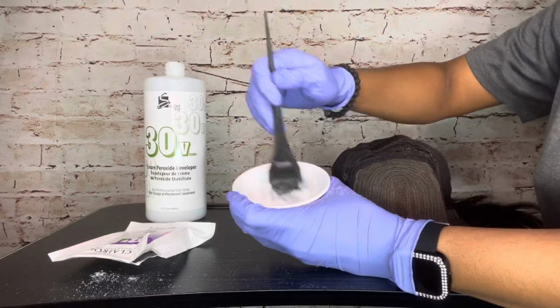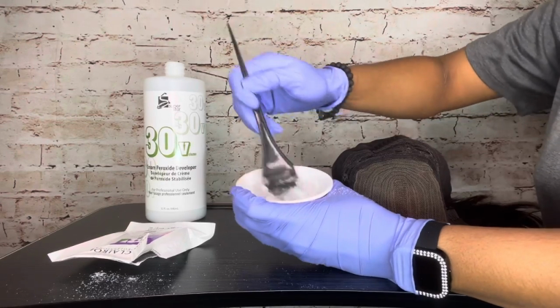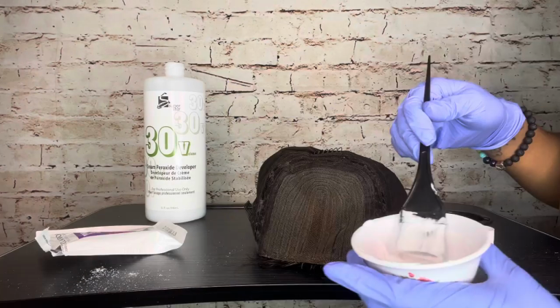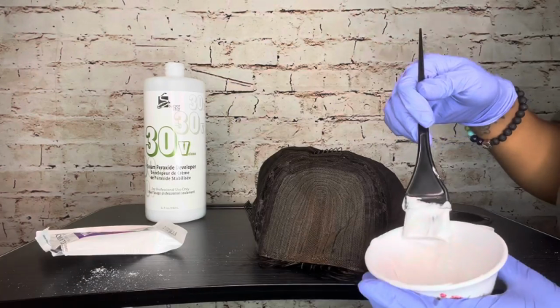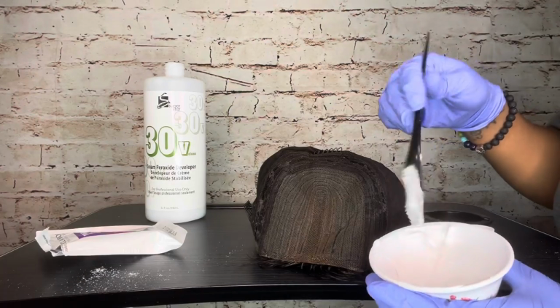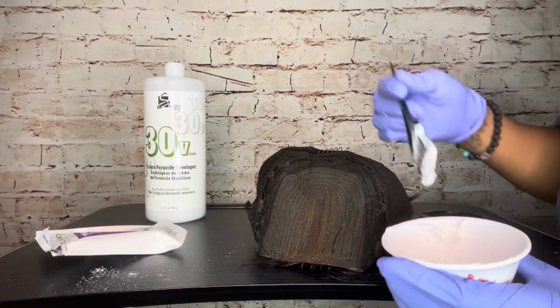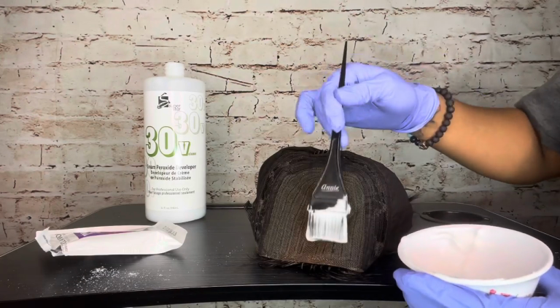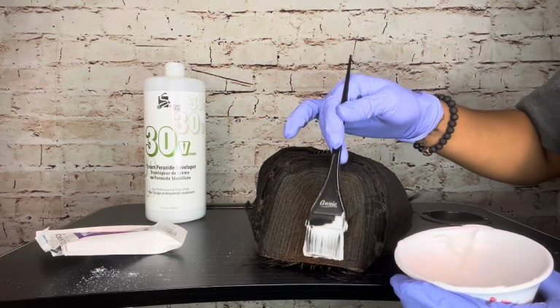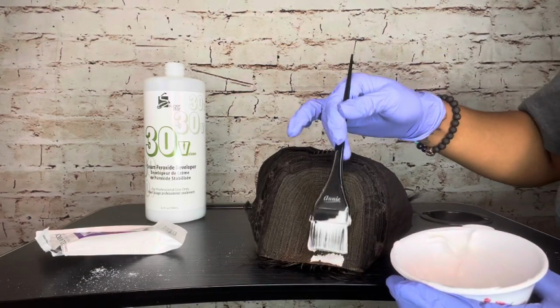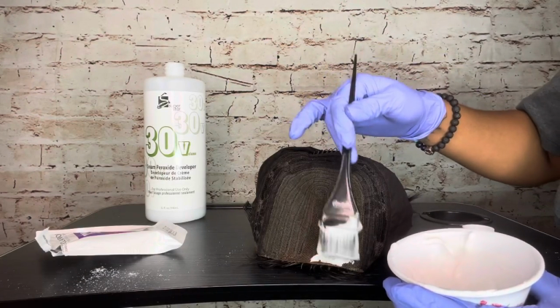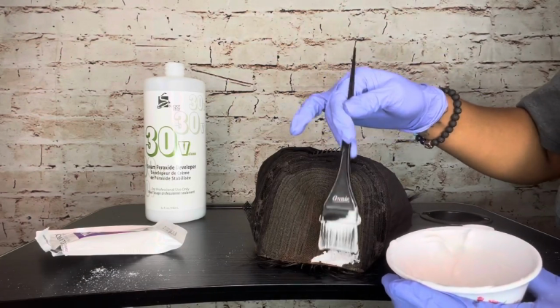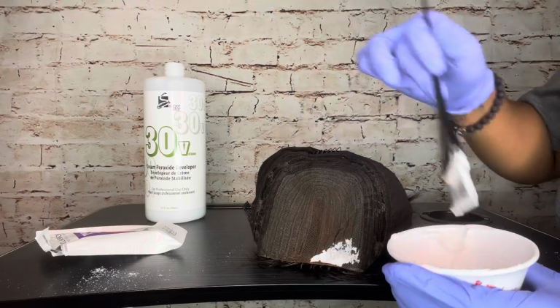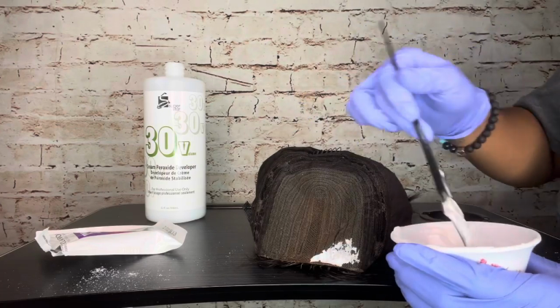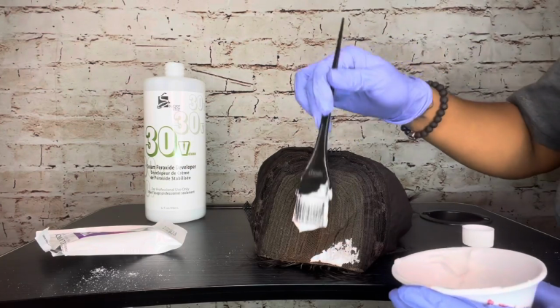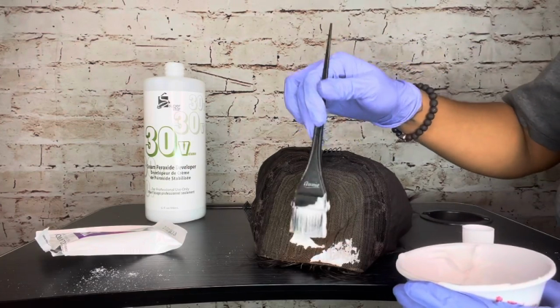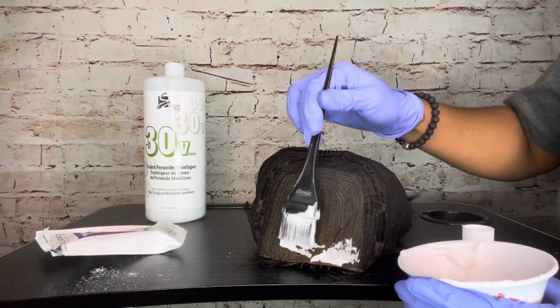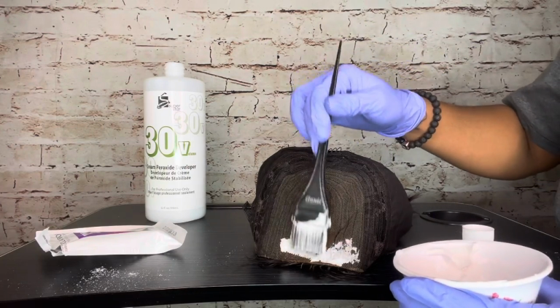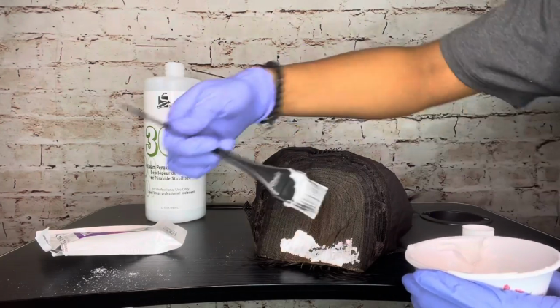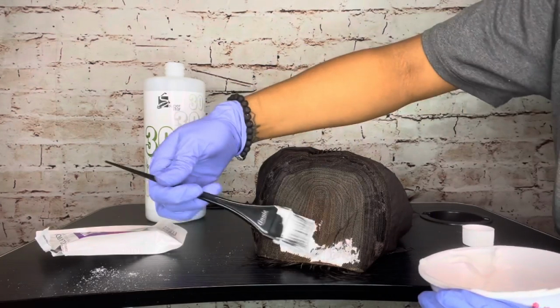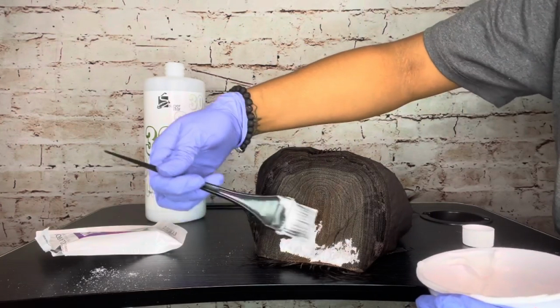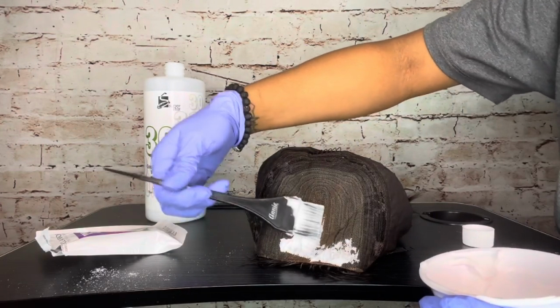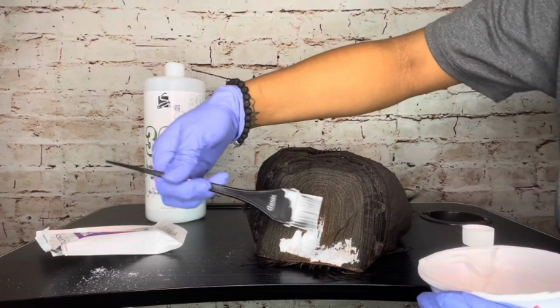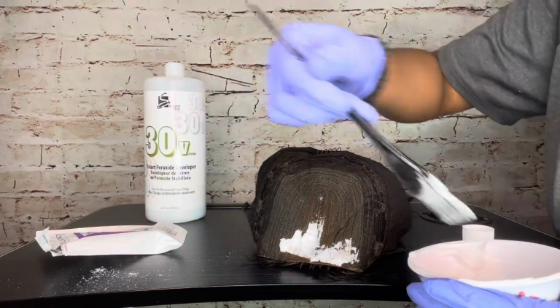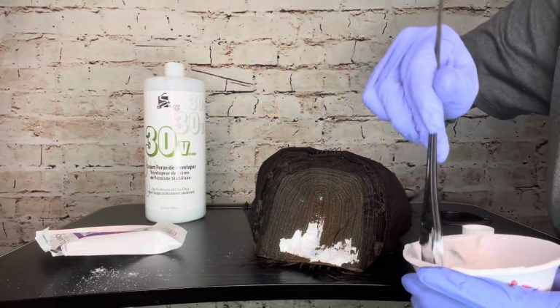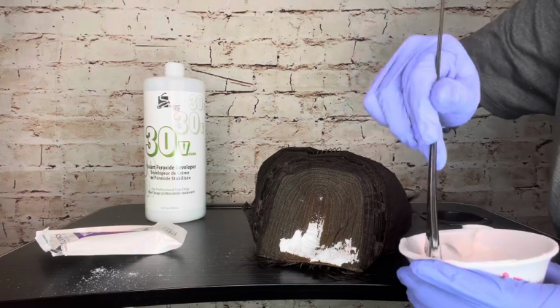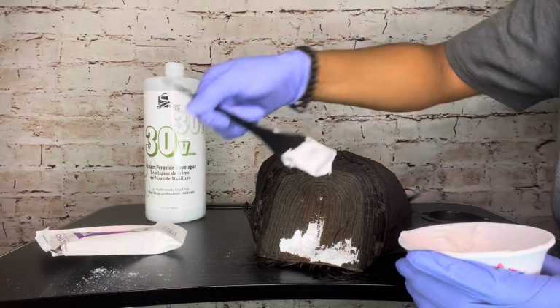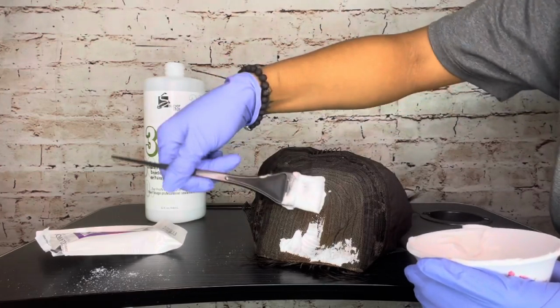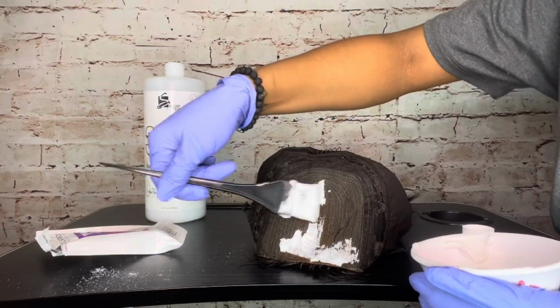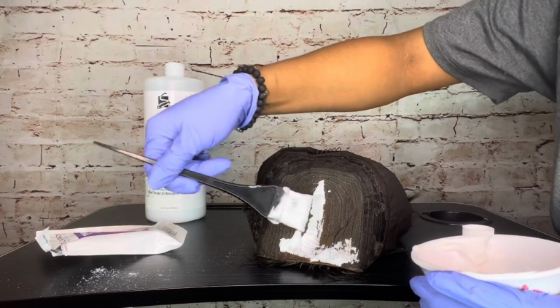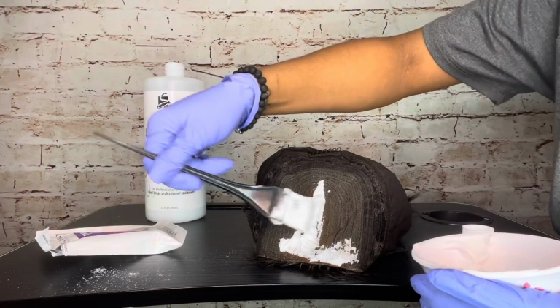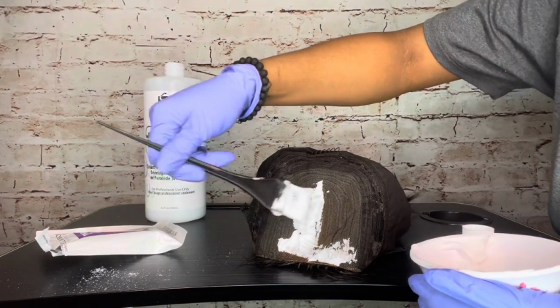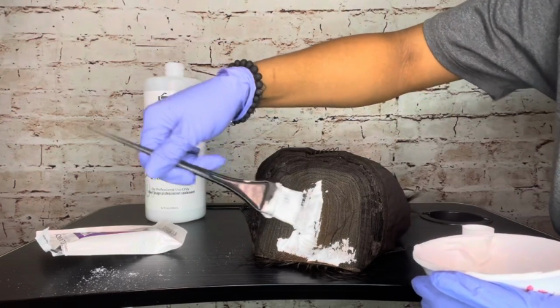I carefully and evenly apply the bleach onto the lace. I'm not adding much force because you don't want to press the mixture through the lace, so just be gentle and coat it with a light hand.